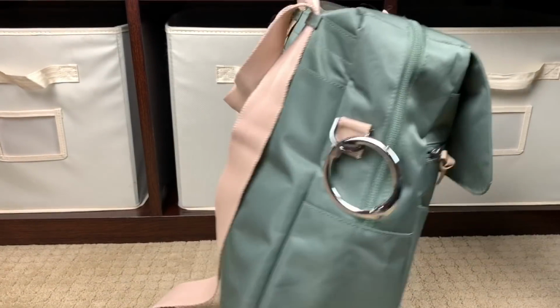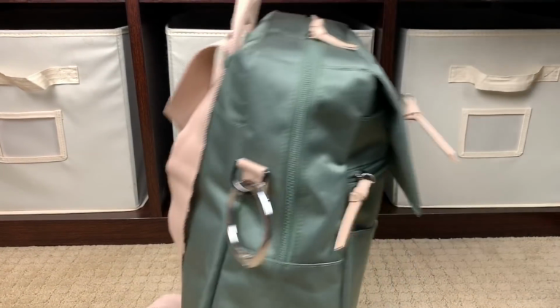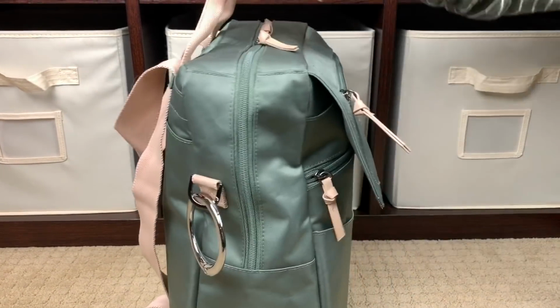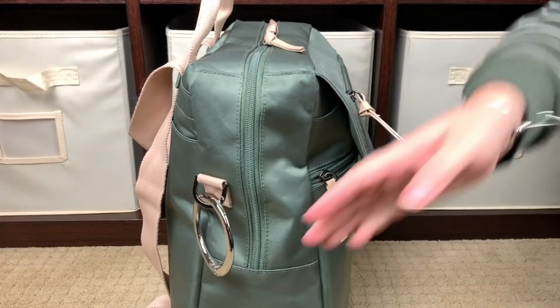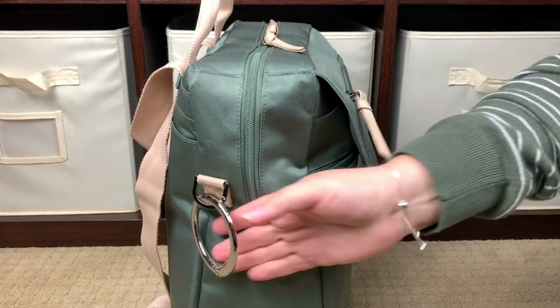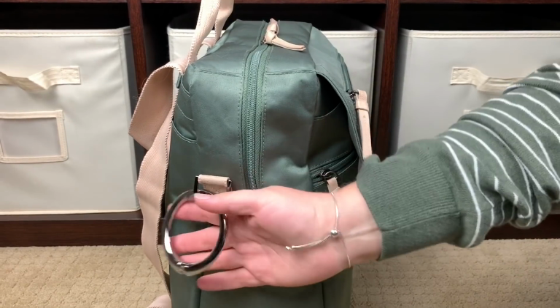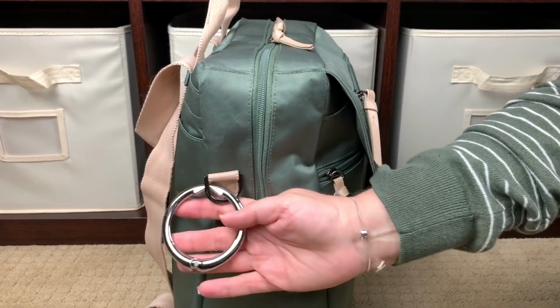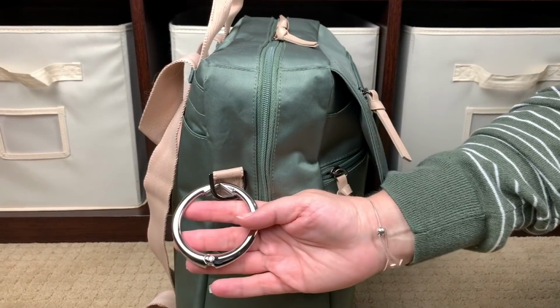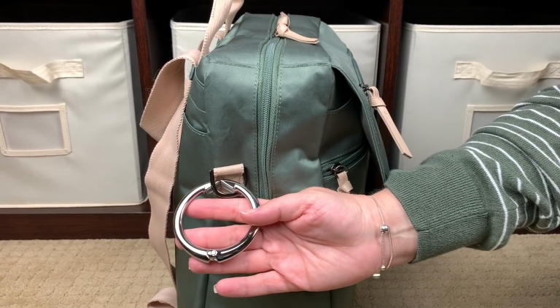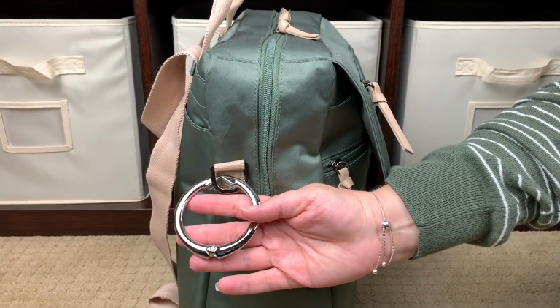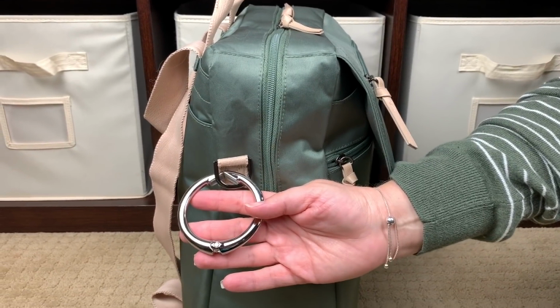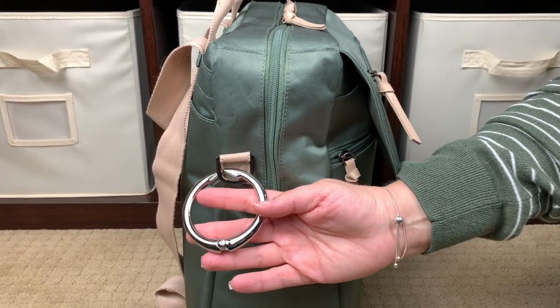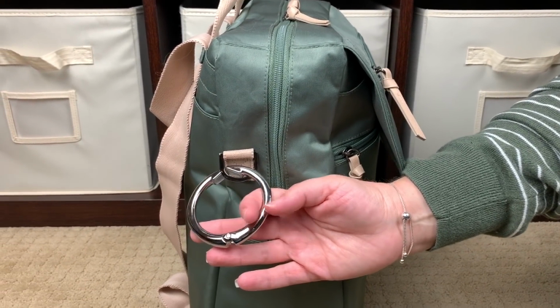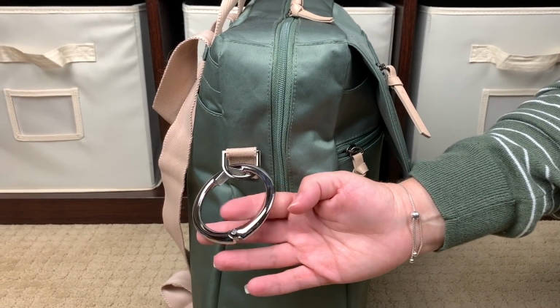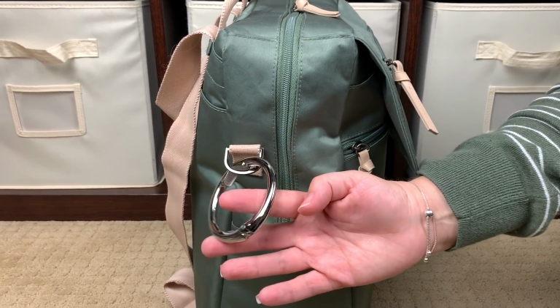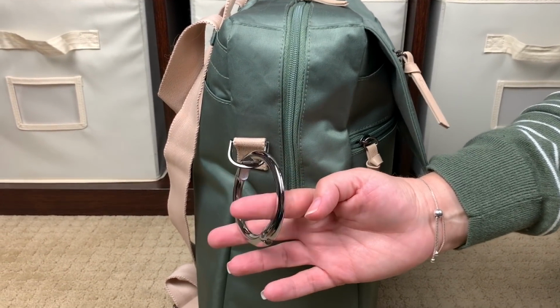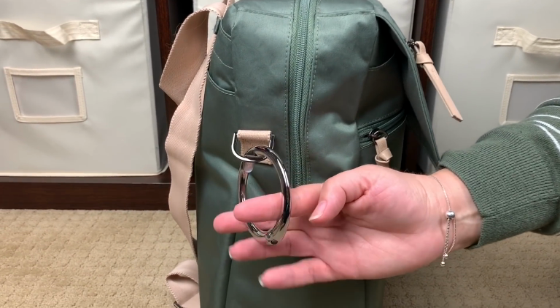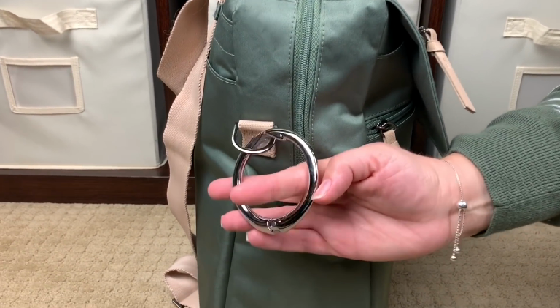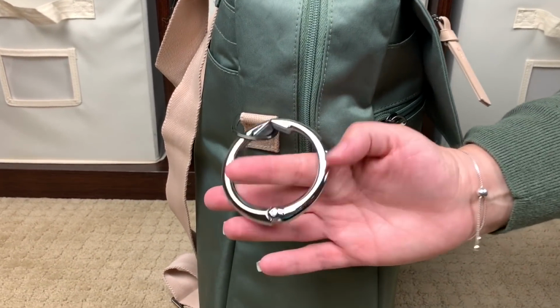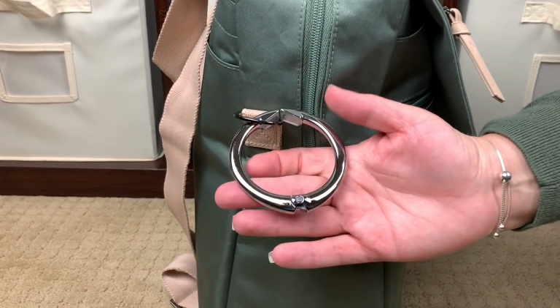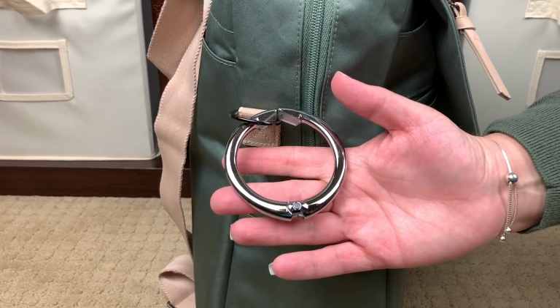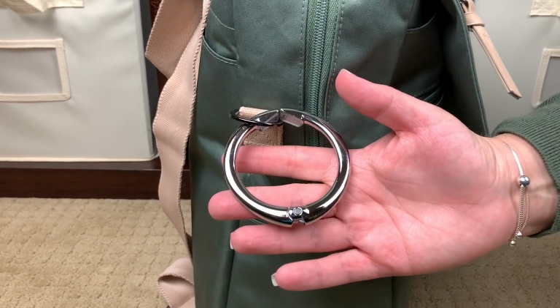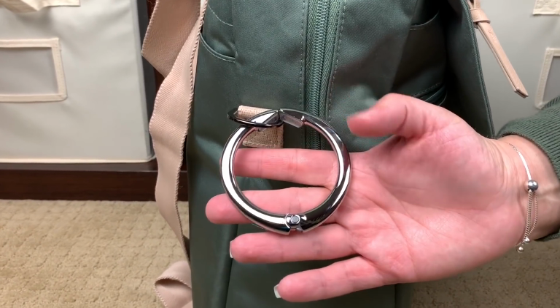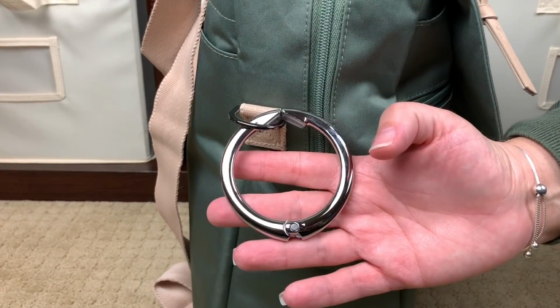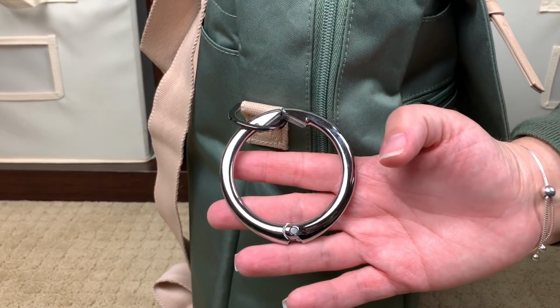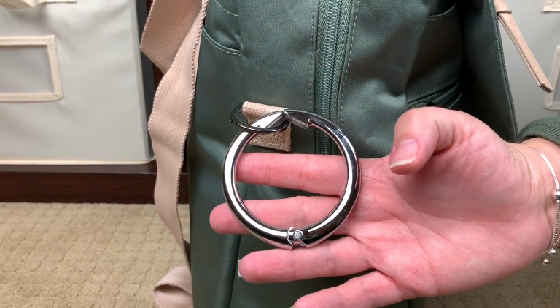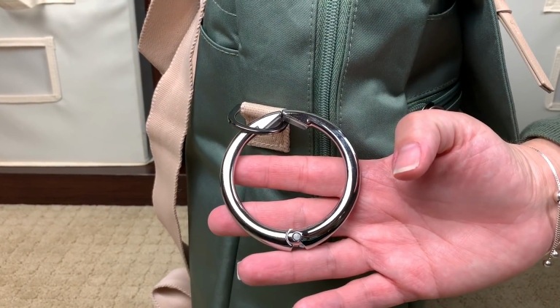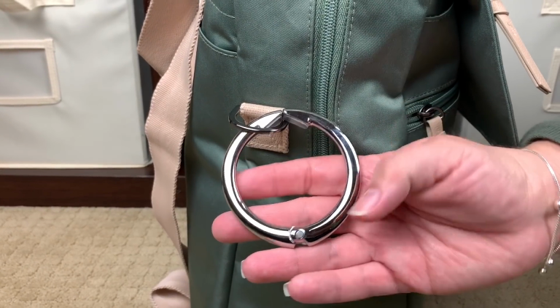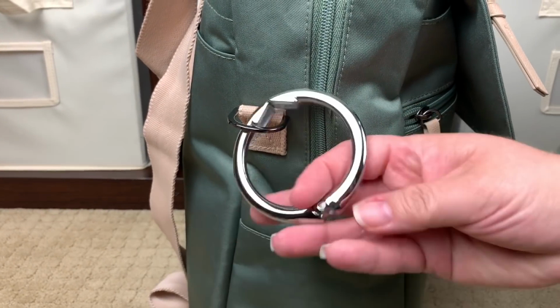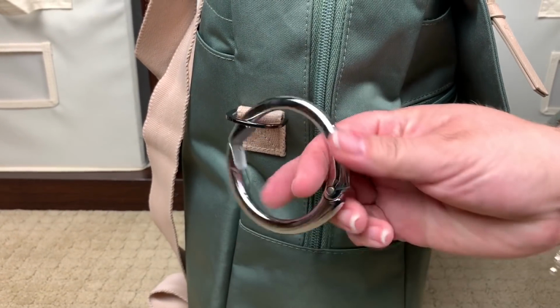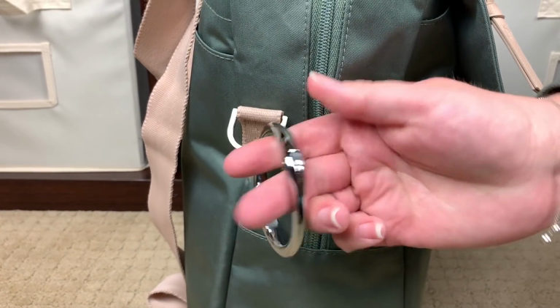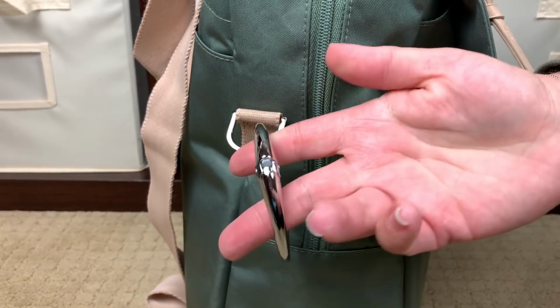Right here on this stroller hook, what you're seeing is my Clip-a-Bag hook — I love the Clip-a-Bag hooks so much.